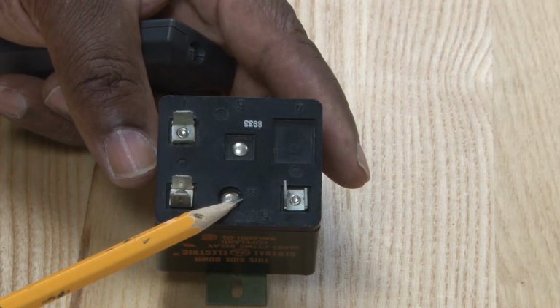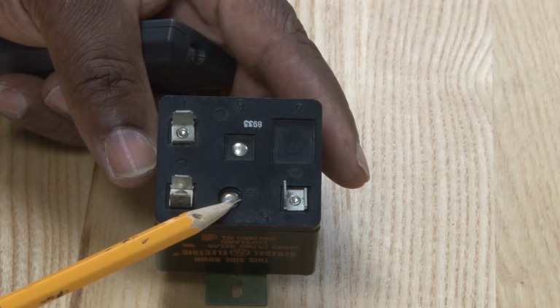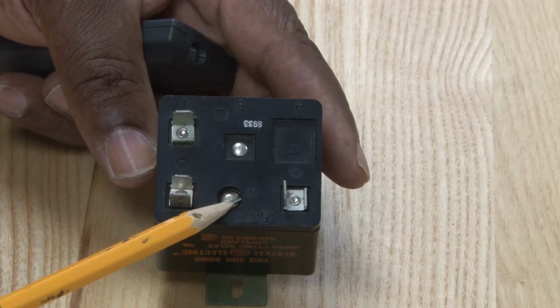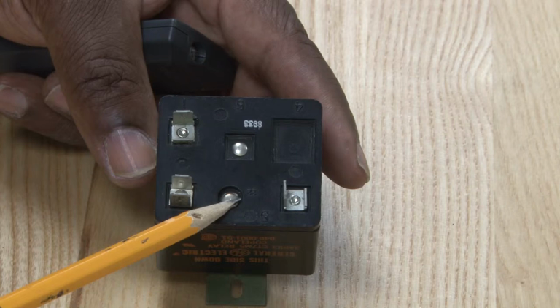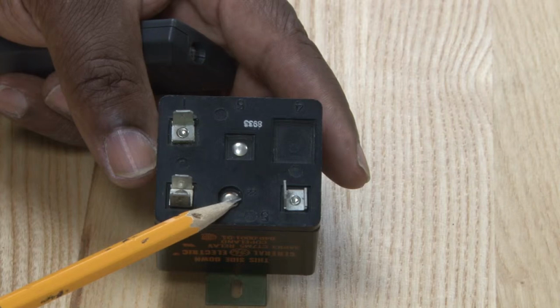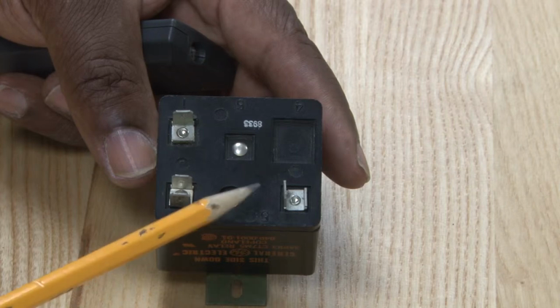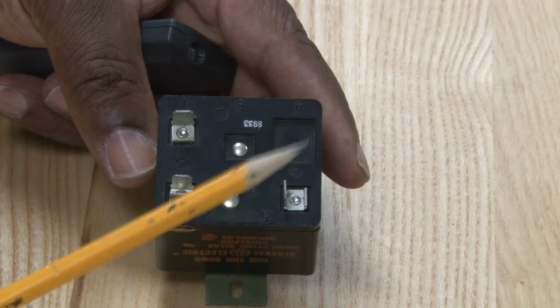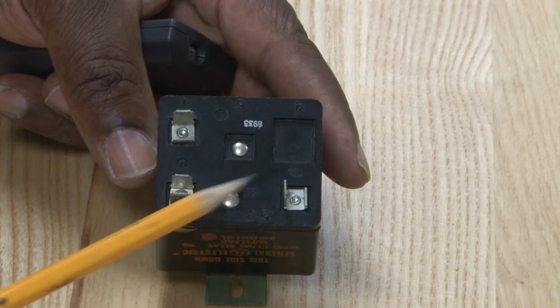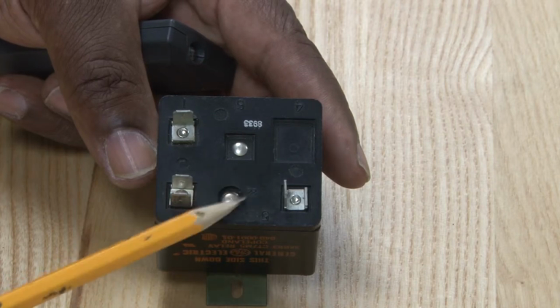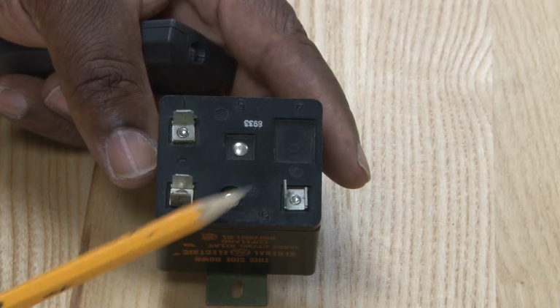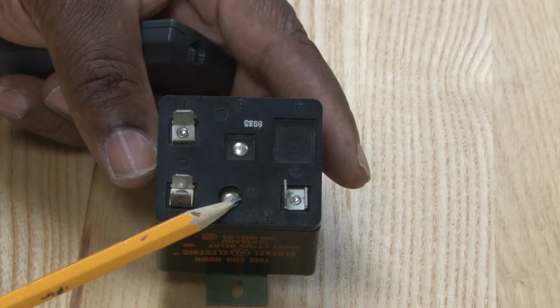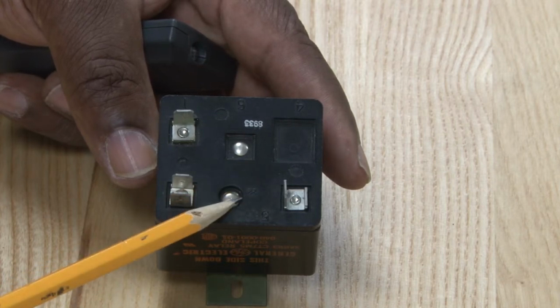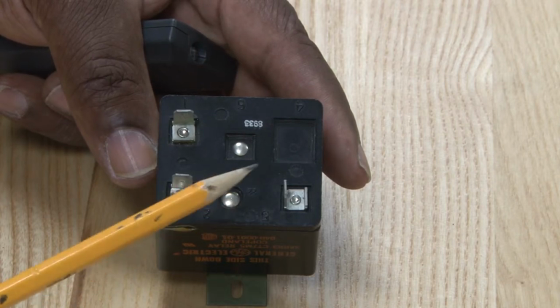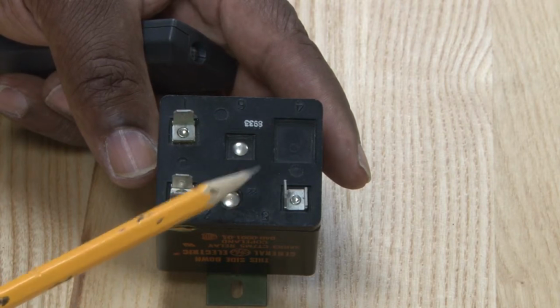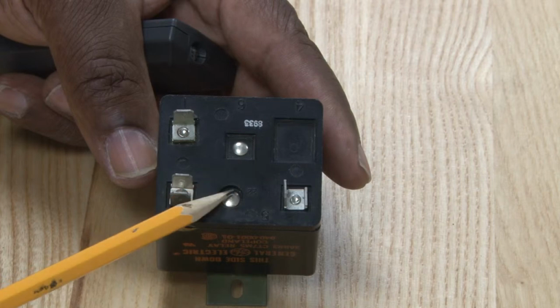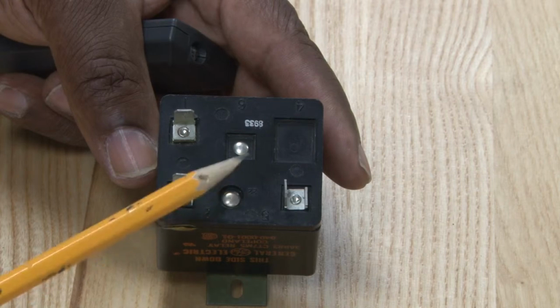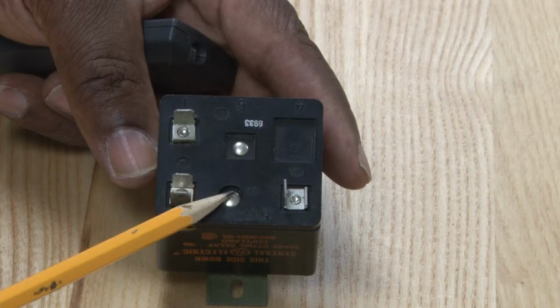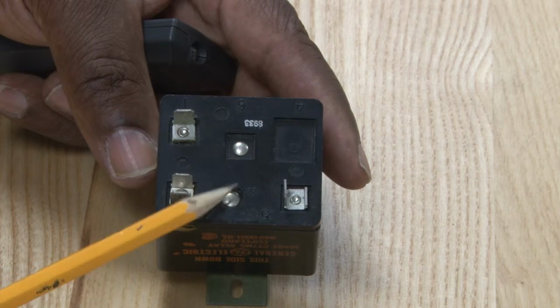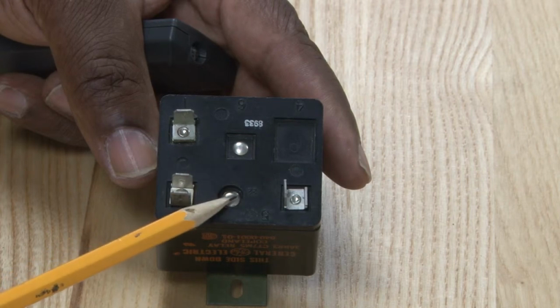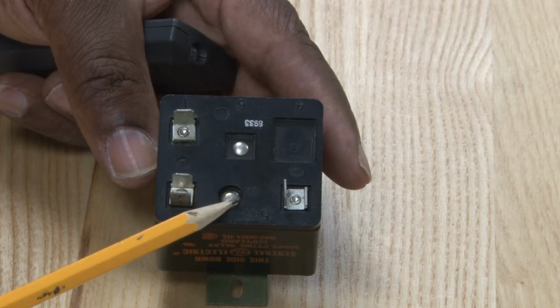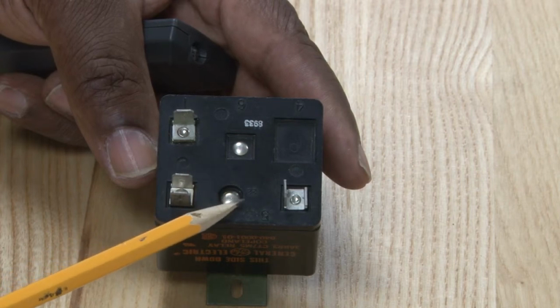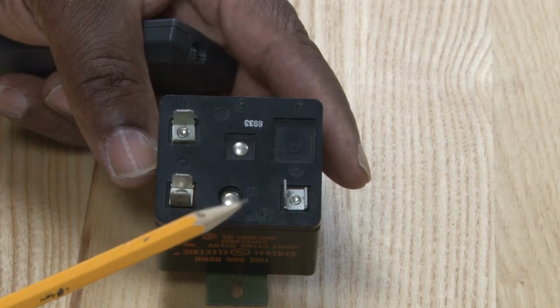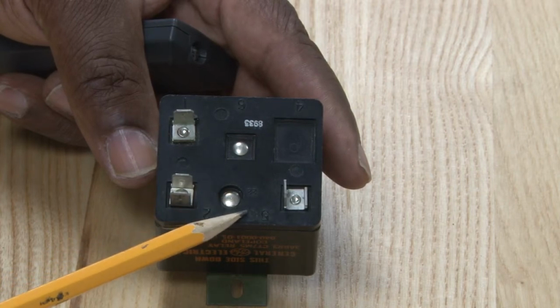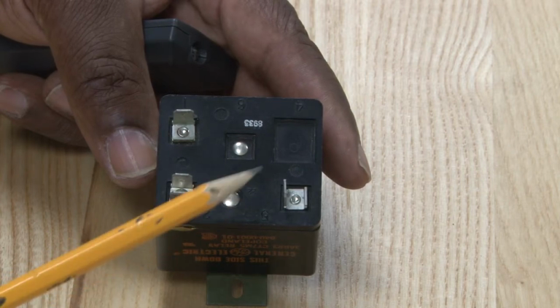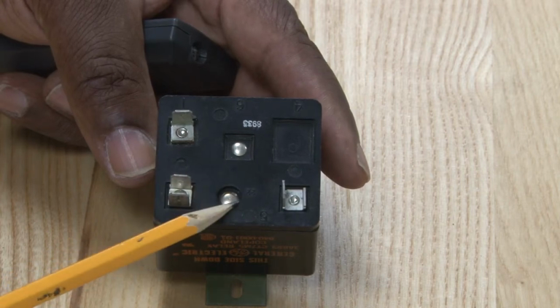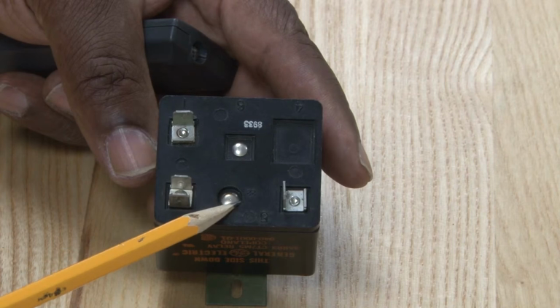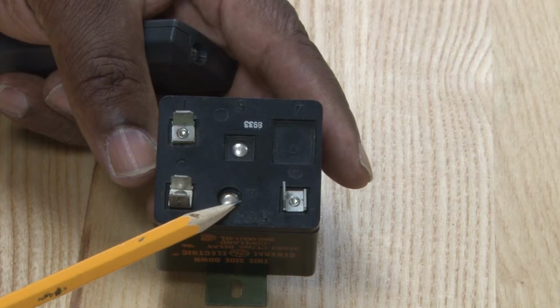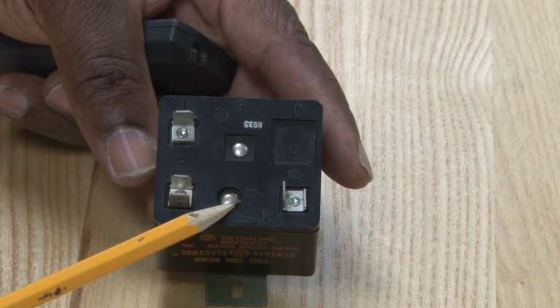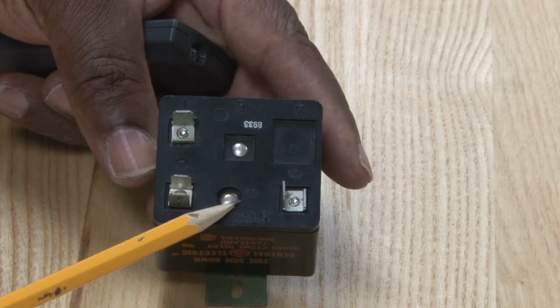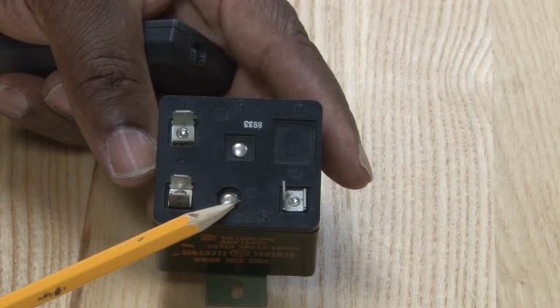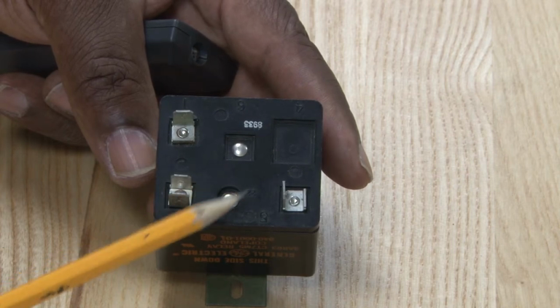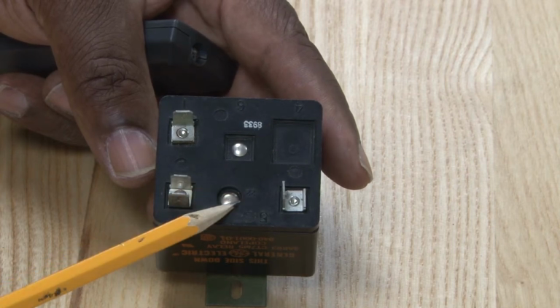Once the compressor de-energizes itself, the switch will close inside of this again. So this type of switch is normally closed. It will open when the compressor is operating to keep the start winding from being energized or damaged.